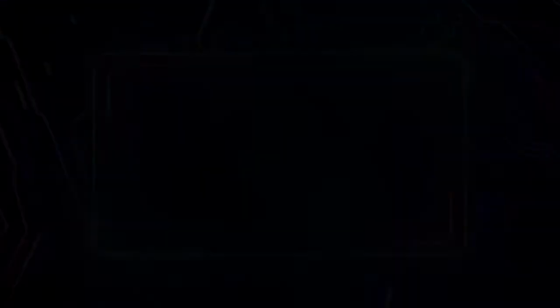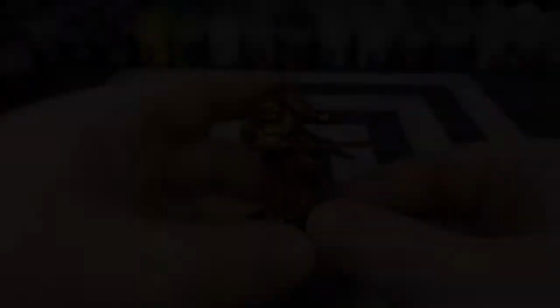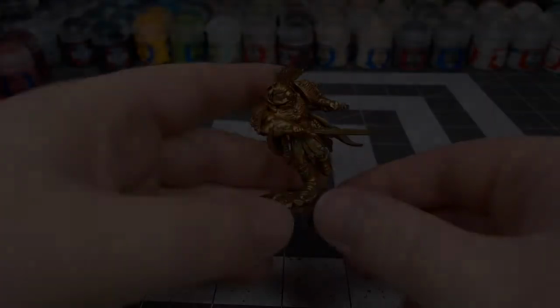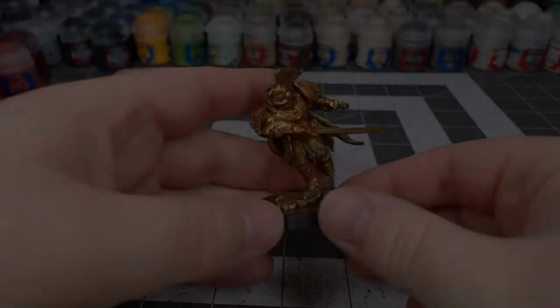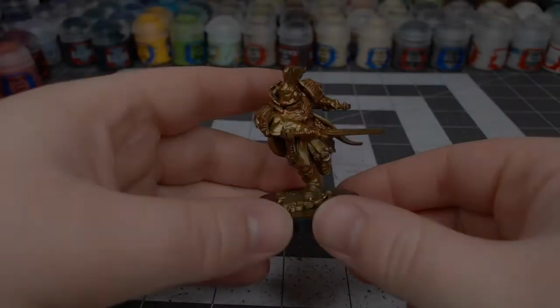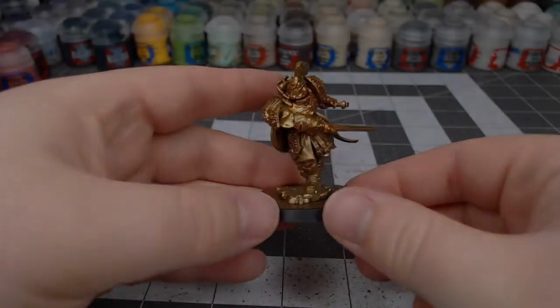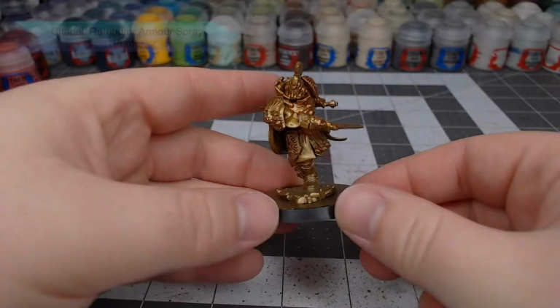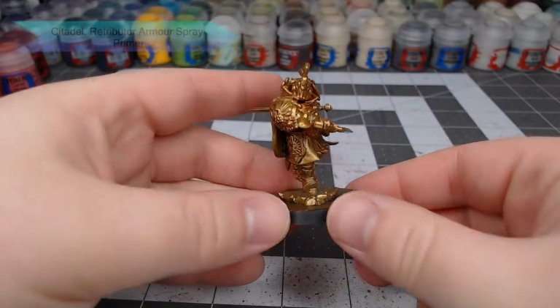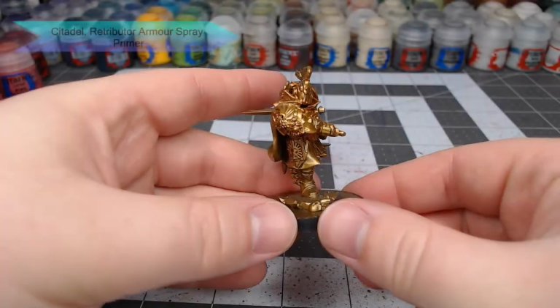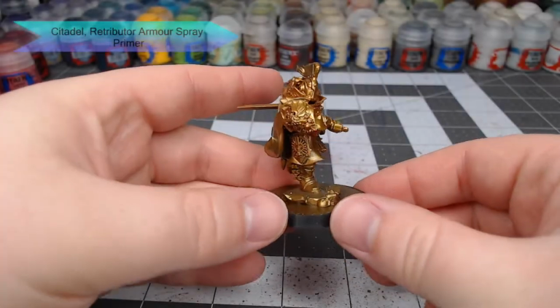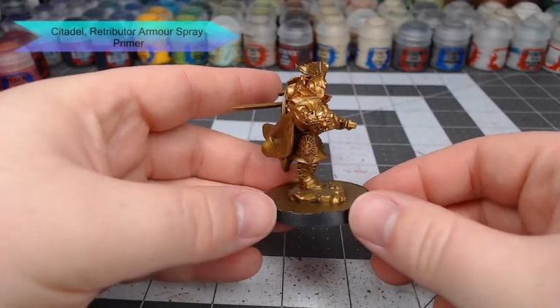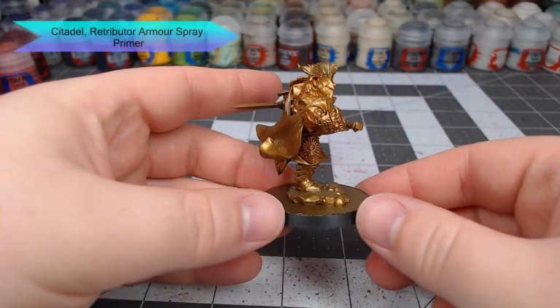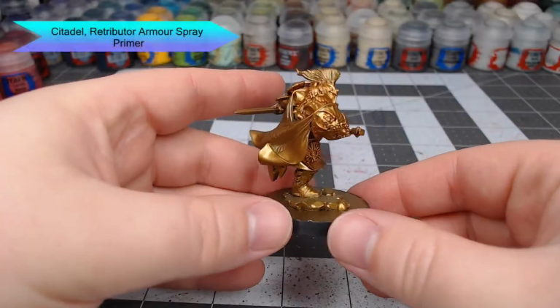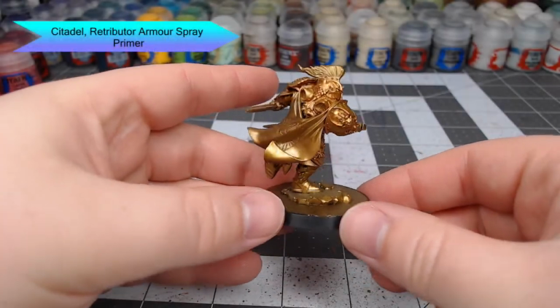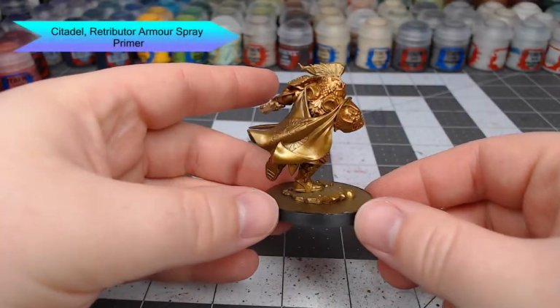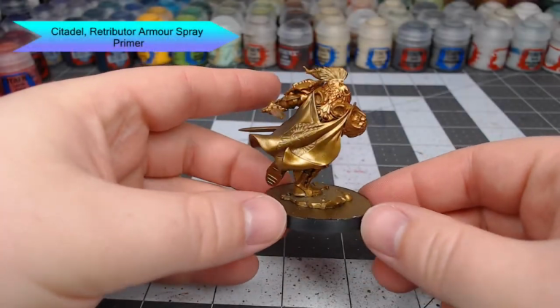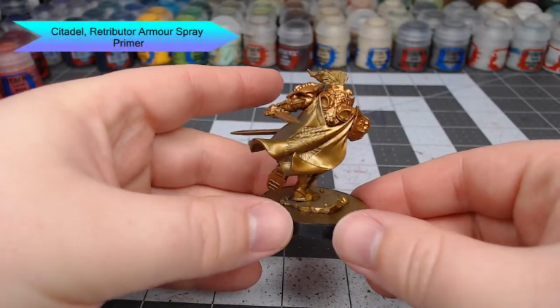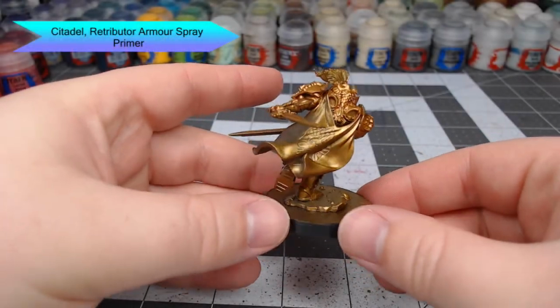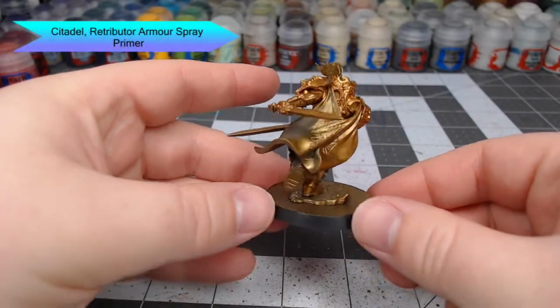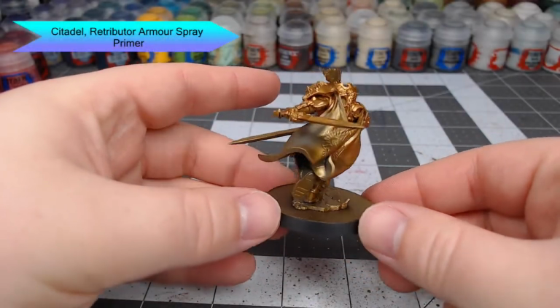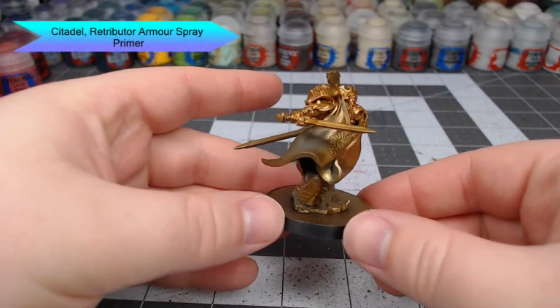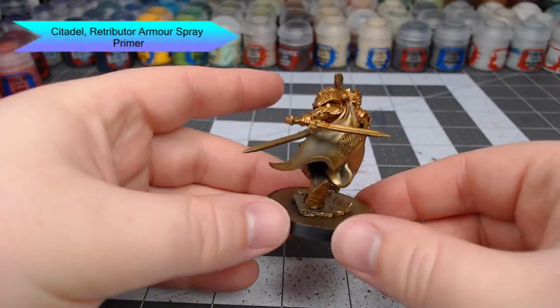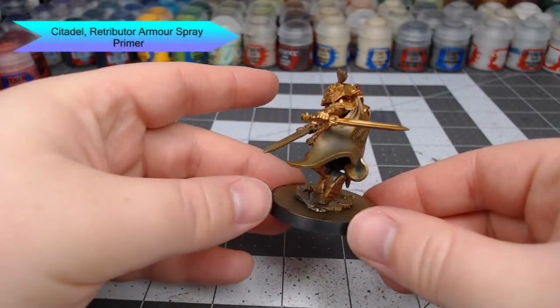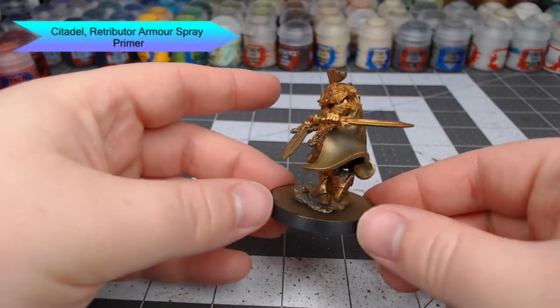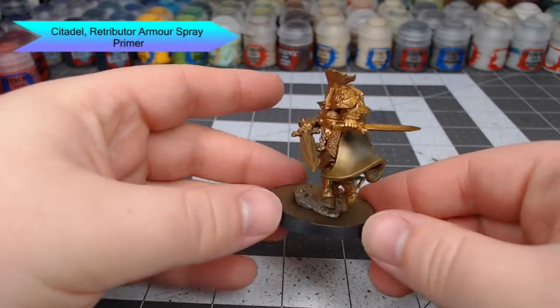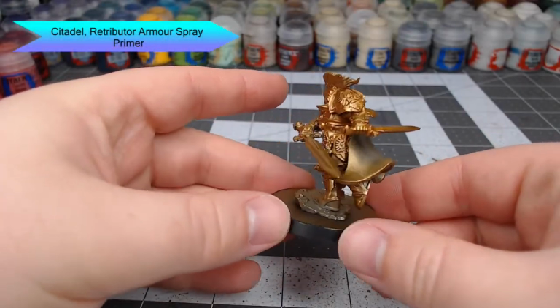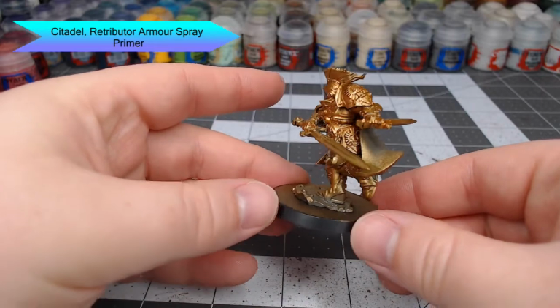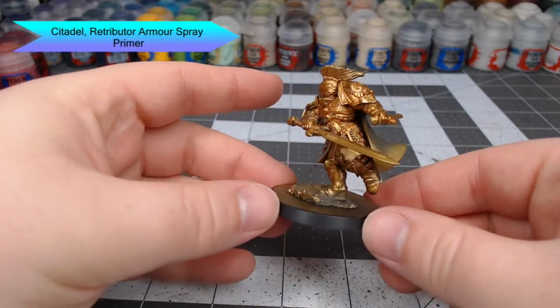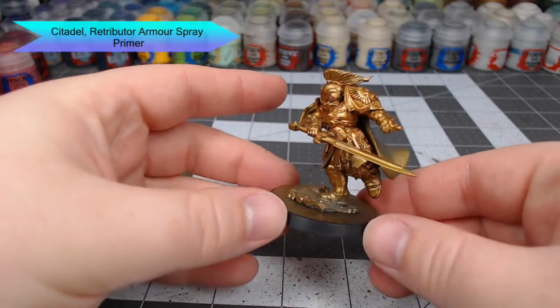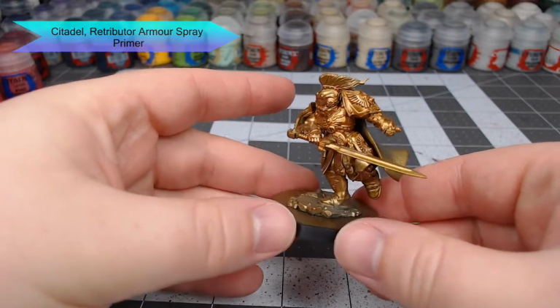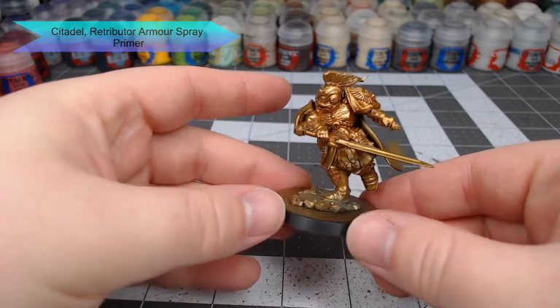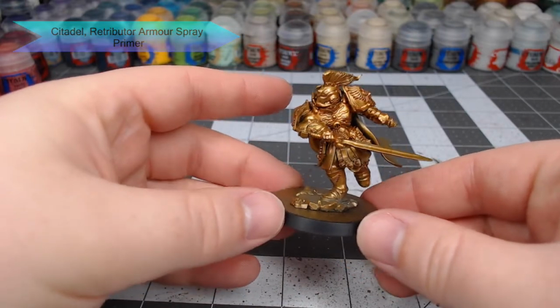To get this model ready for painting, I've primed it using Retributor Armor Spray Primer from Citadel. Now this is the main color of the armor, so make sure you get a good full coverage with this primer.